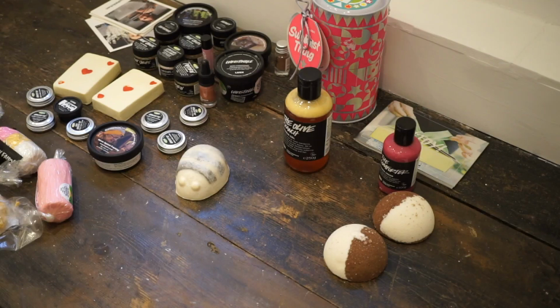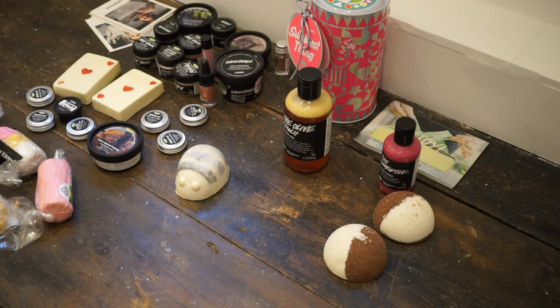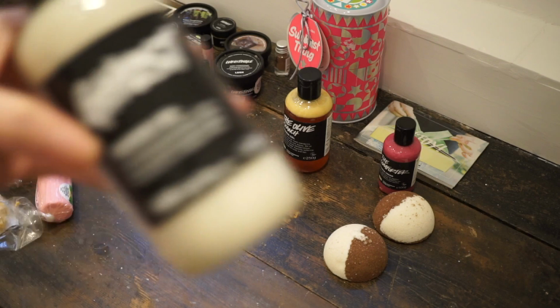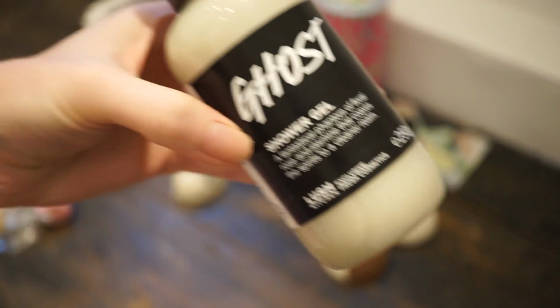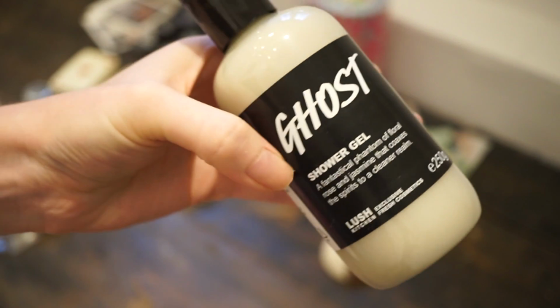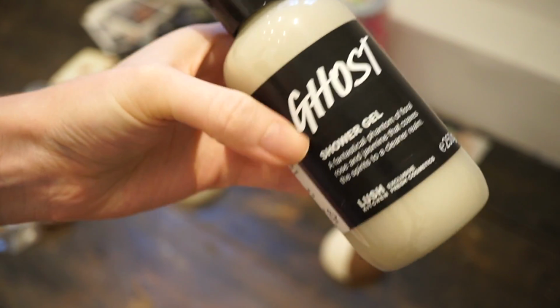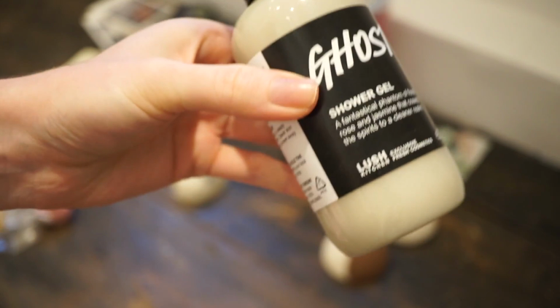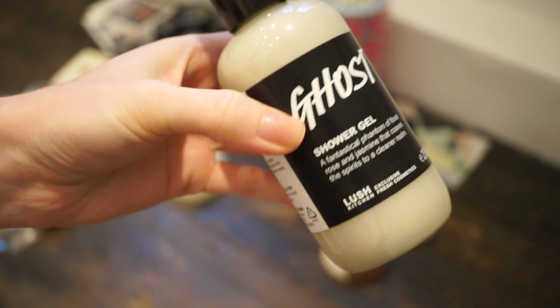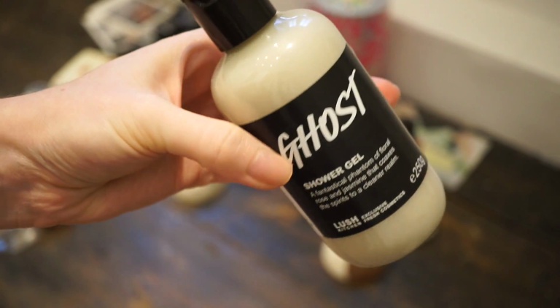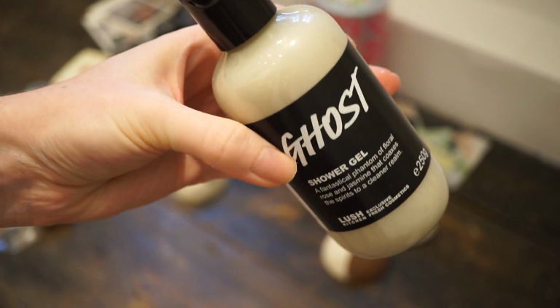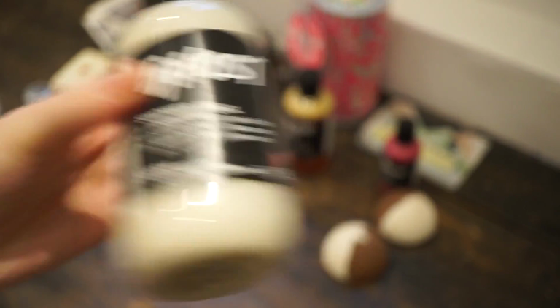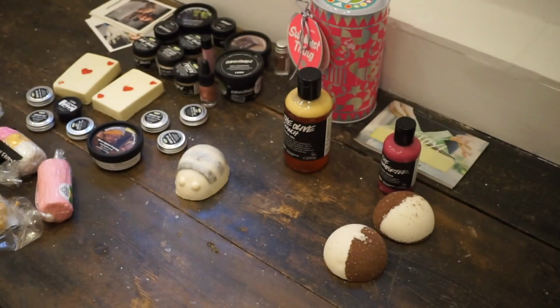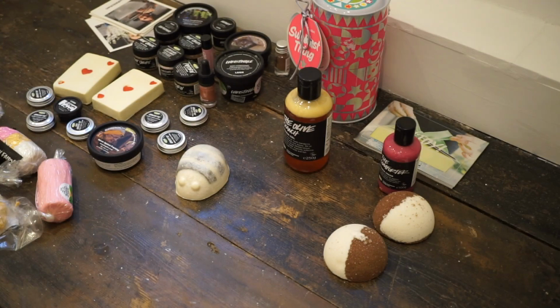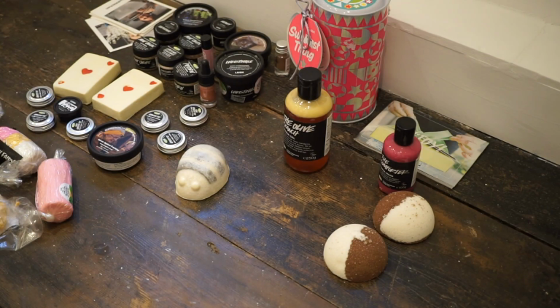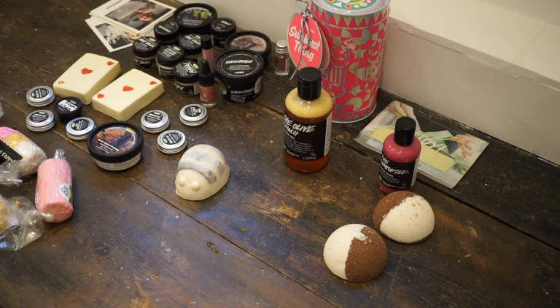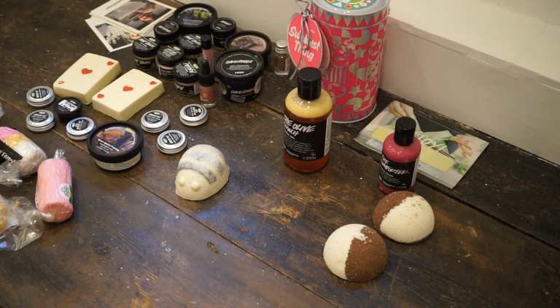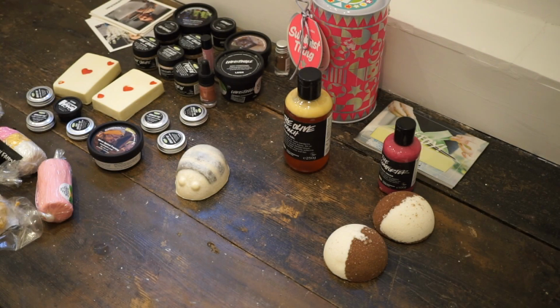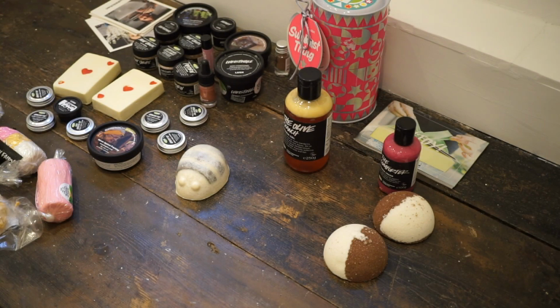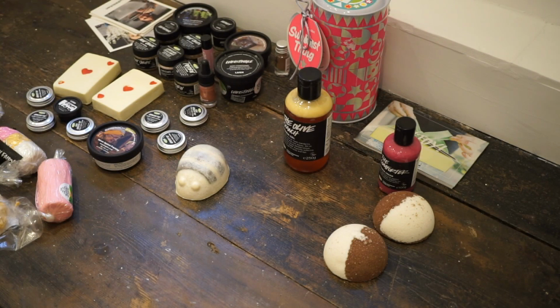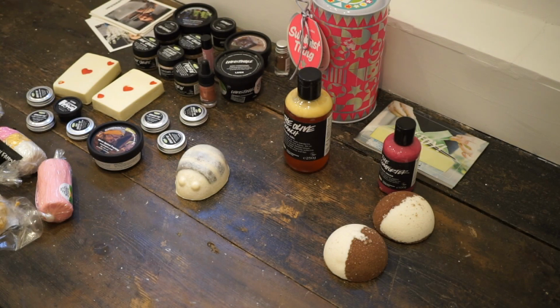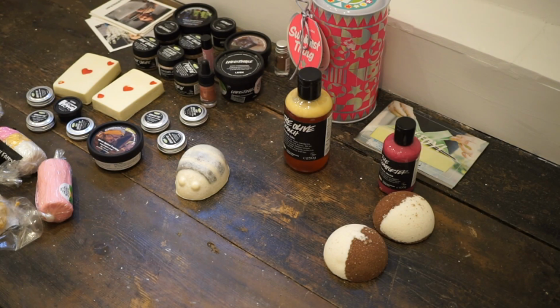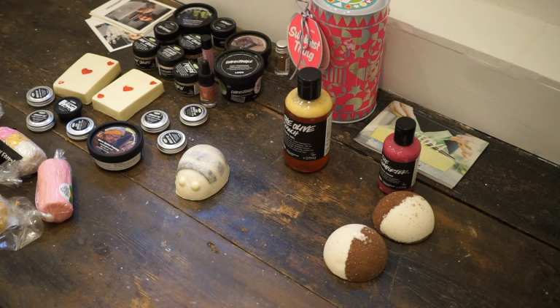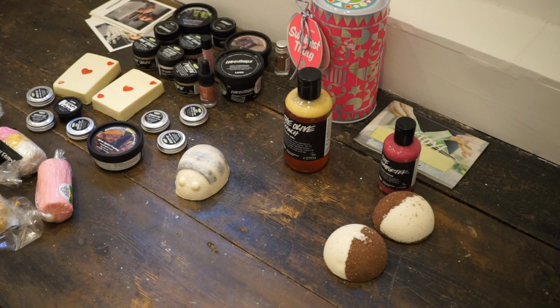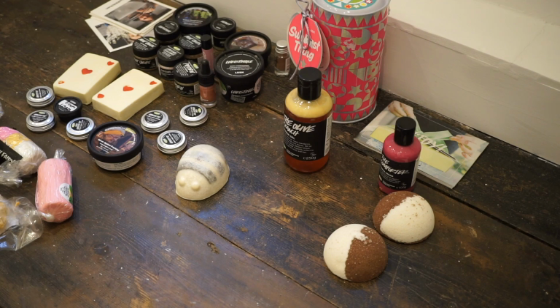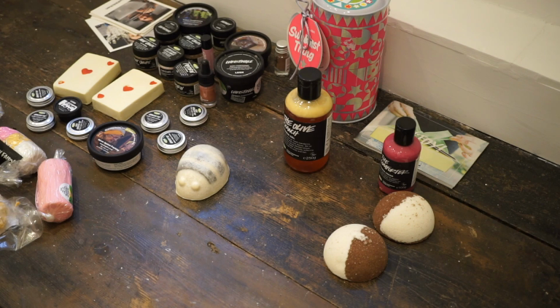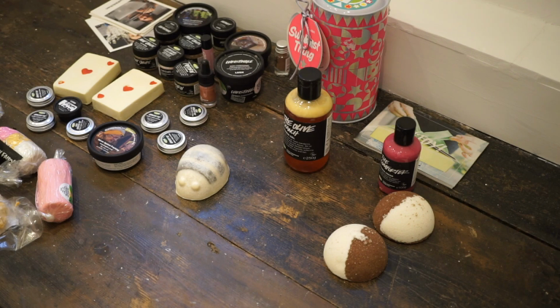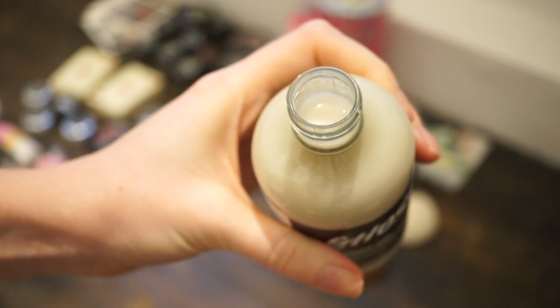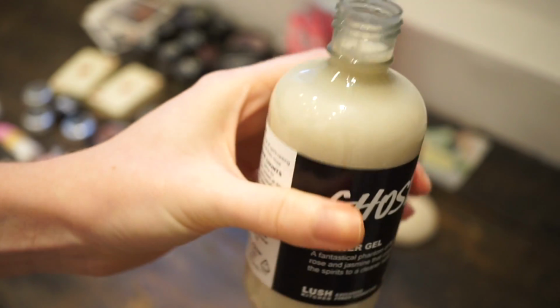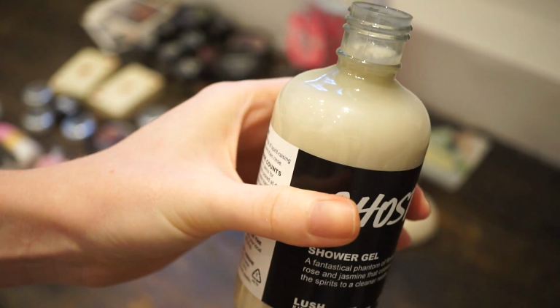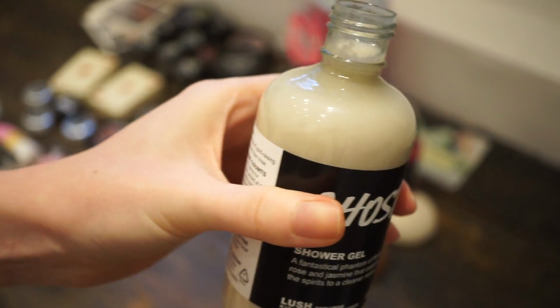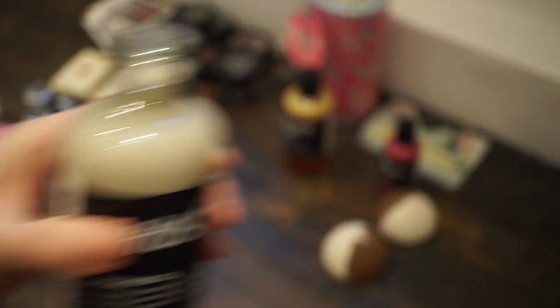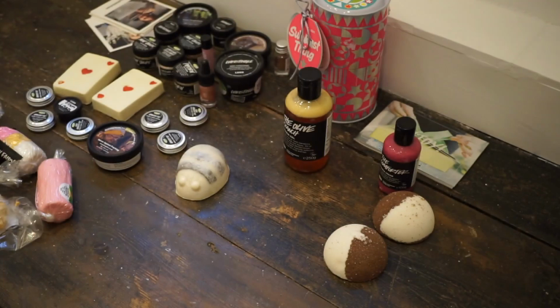Speaking of which, I also have the Ghost shower gel. It smells exactly the same as I remember. So yeah, that is Ghost.